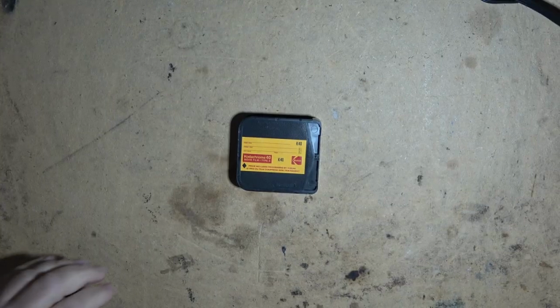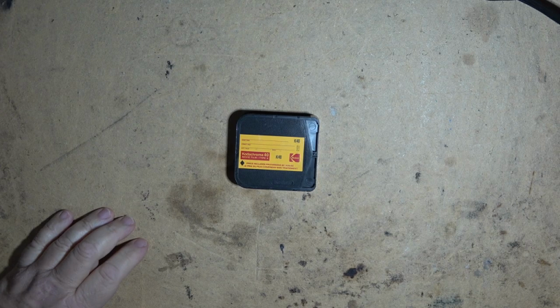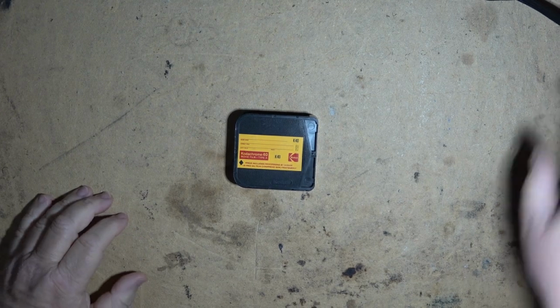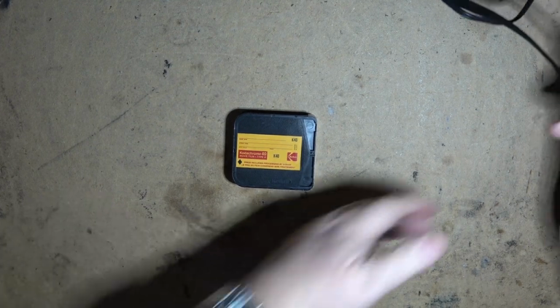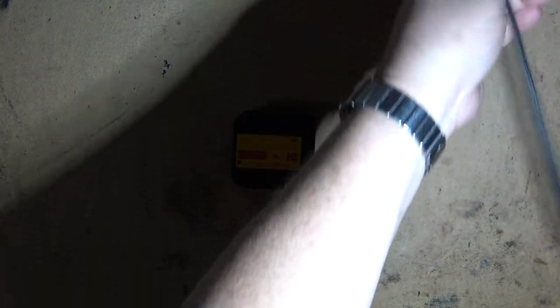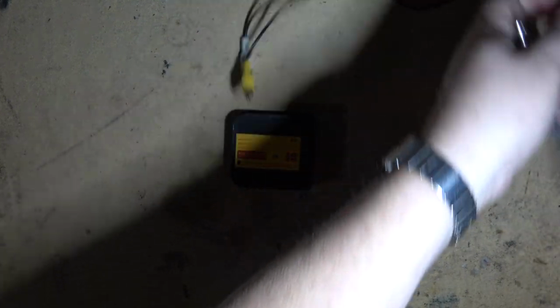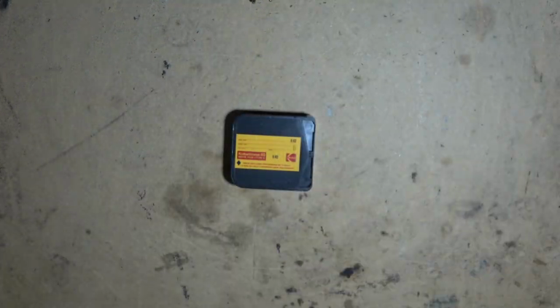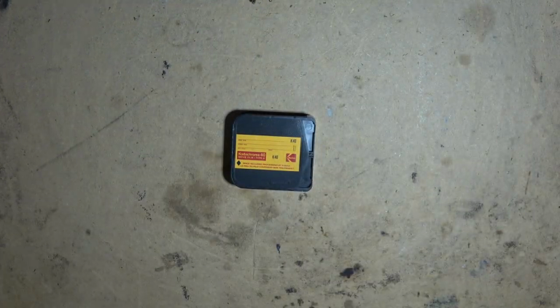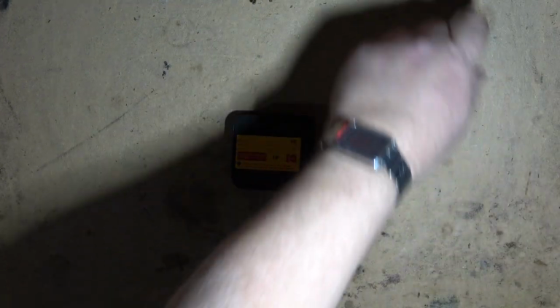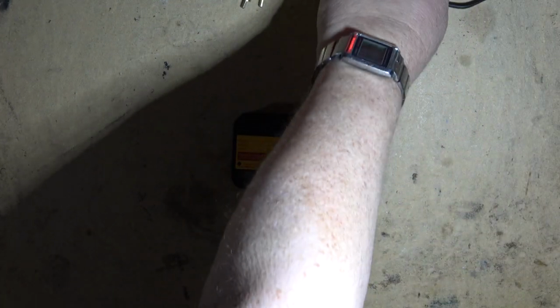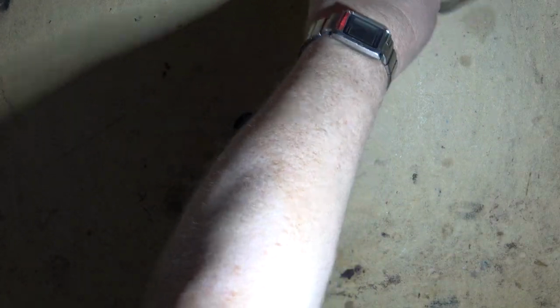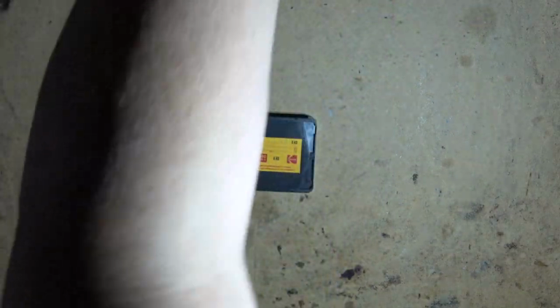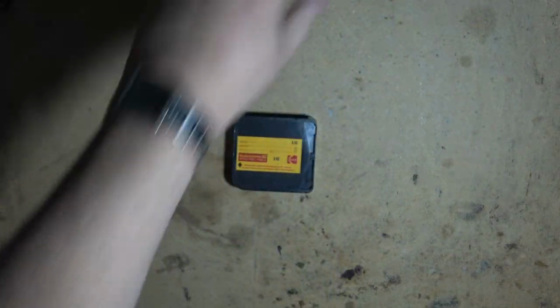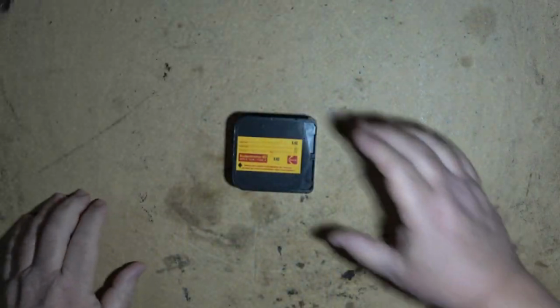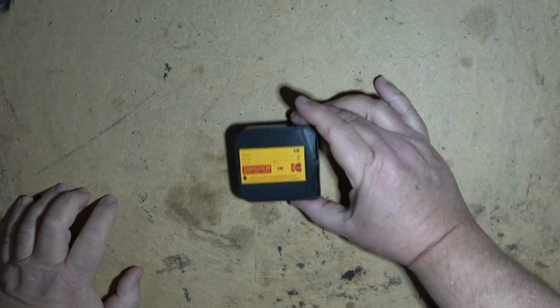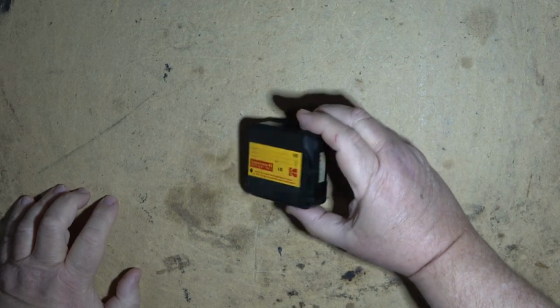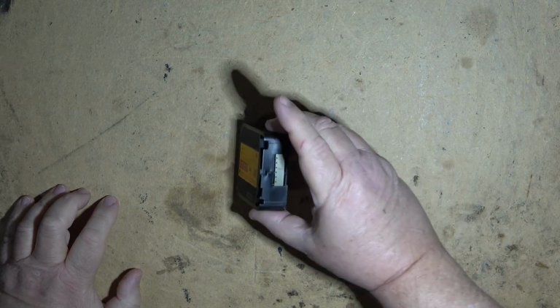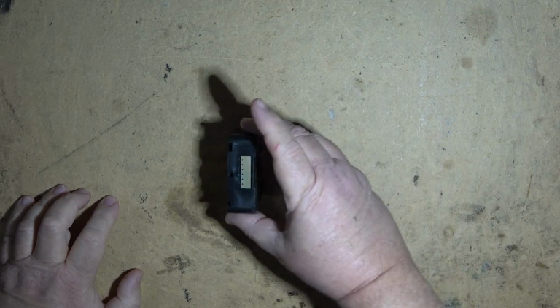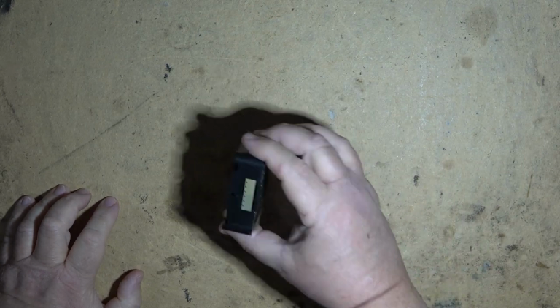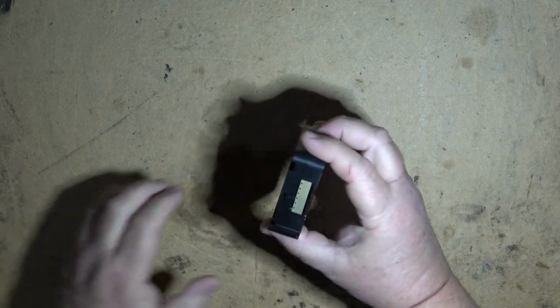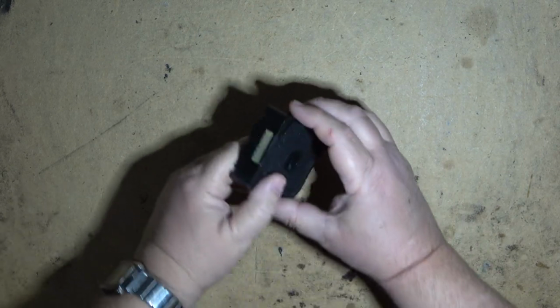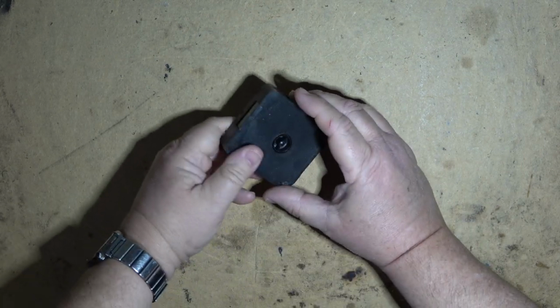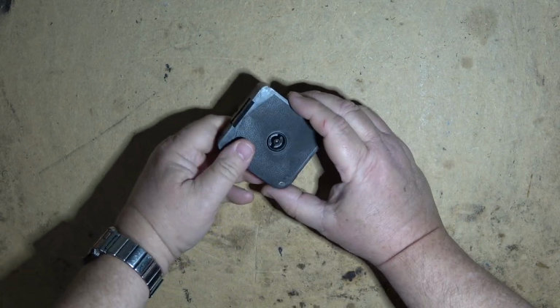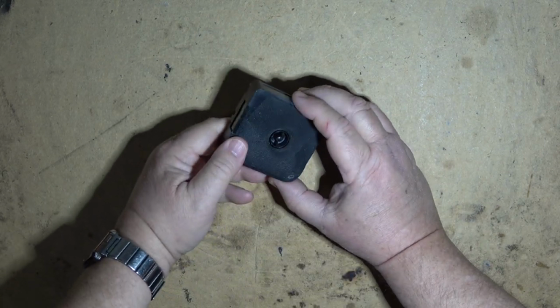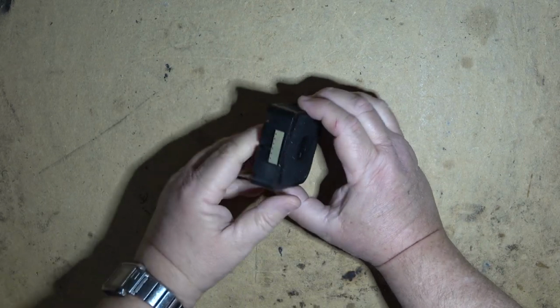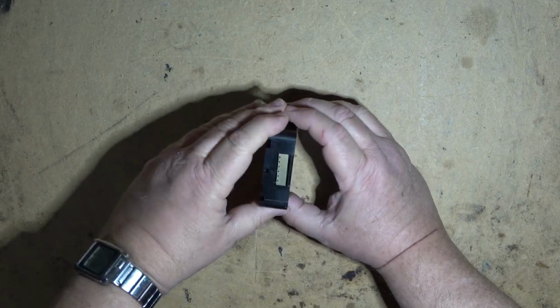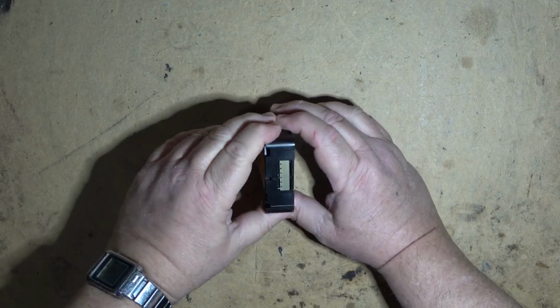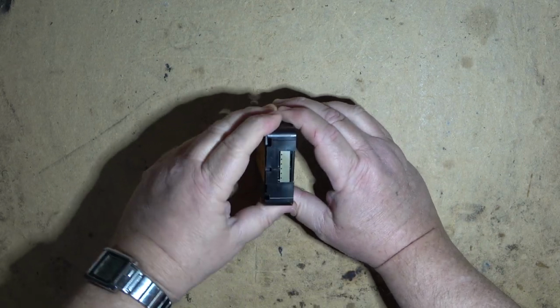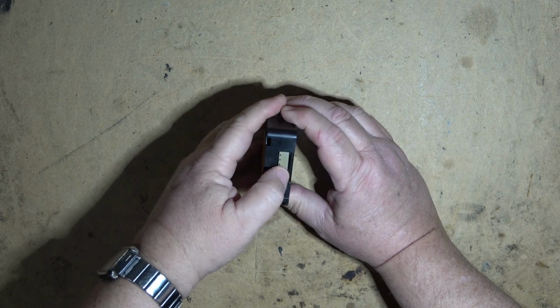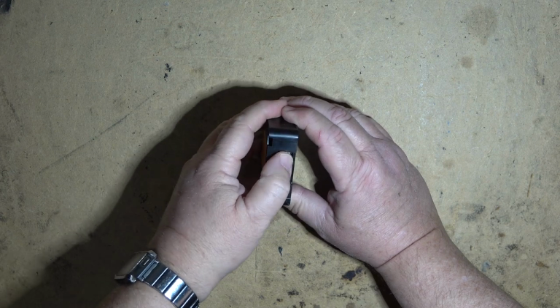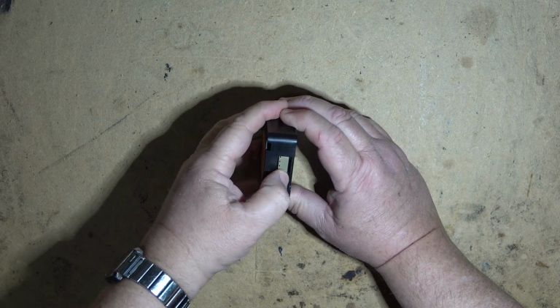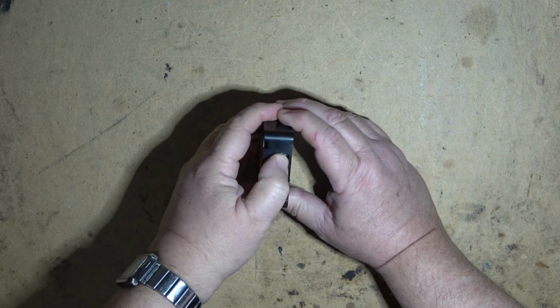Today for something fun I figured we'd look at some old-school material stuff that you never see before. I was brought some films to convert and in the box there were a couple of films that had never been exposed.